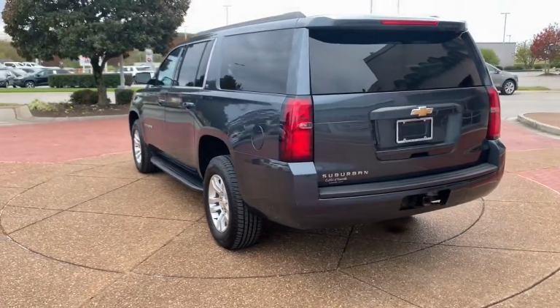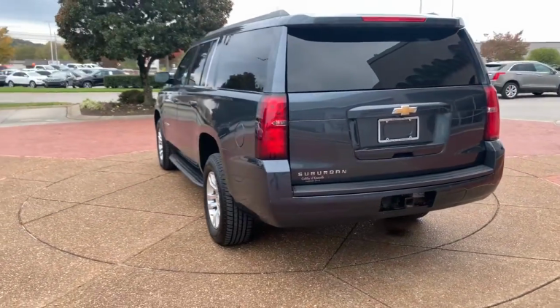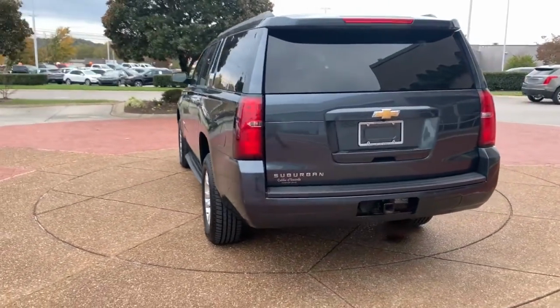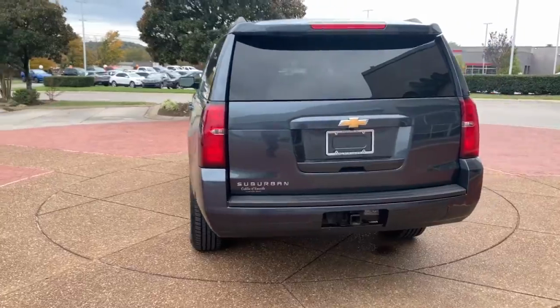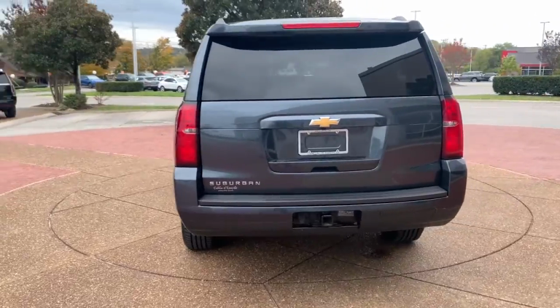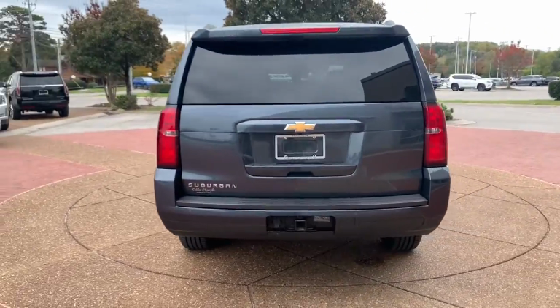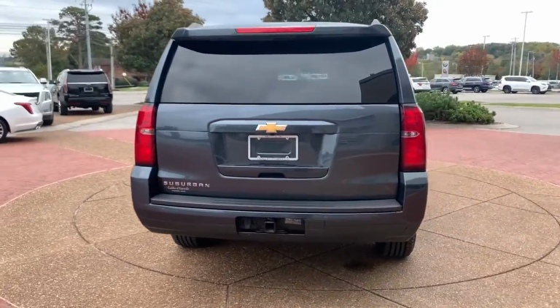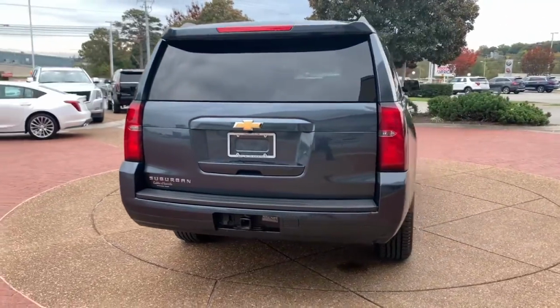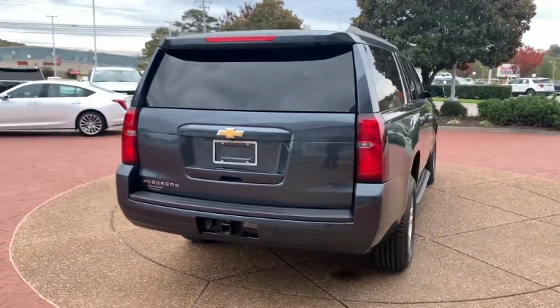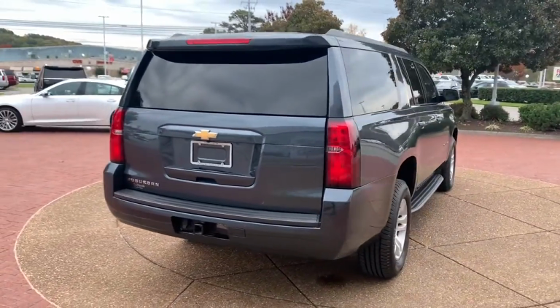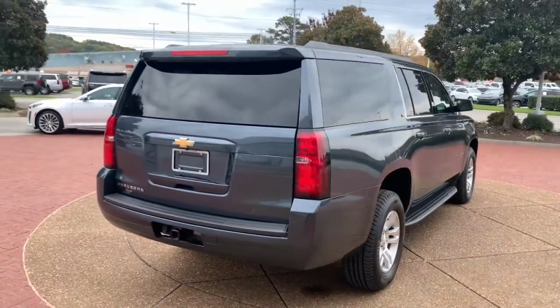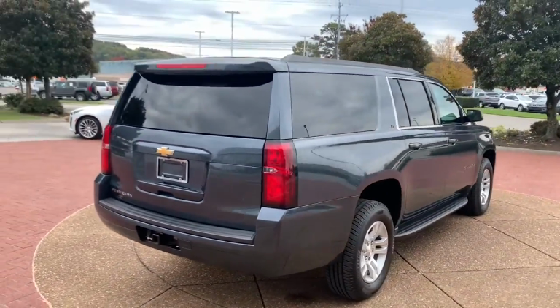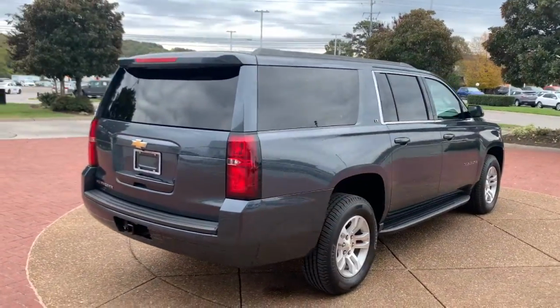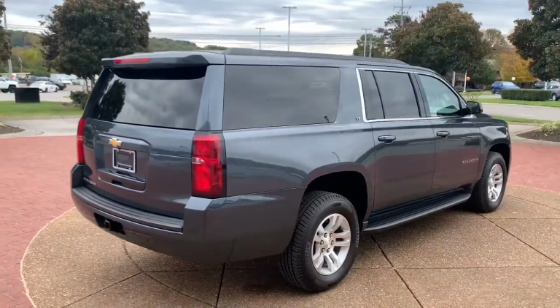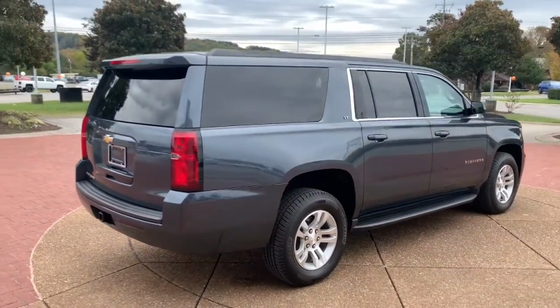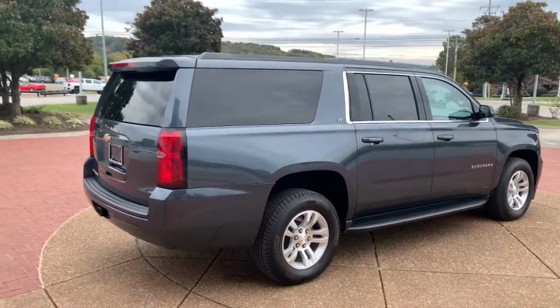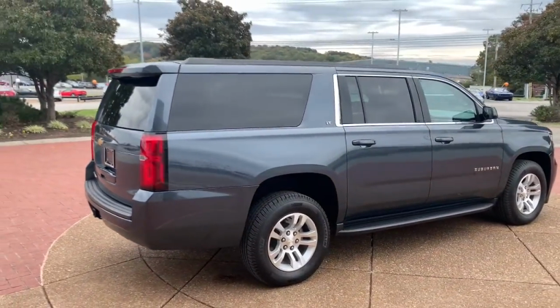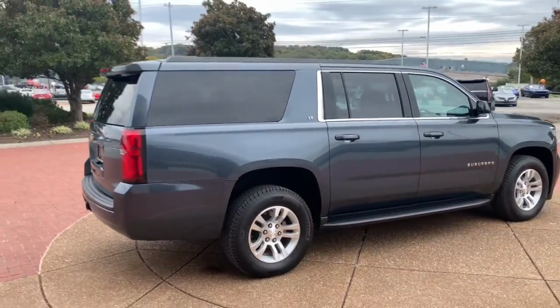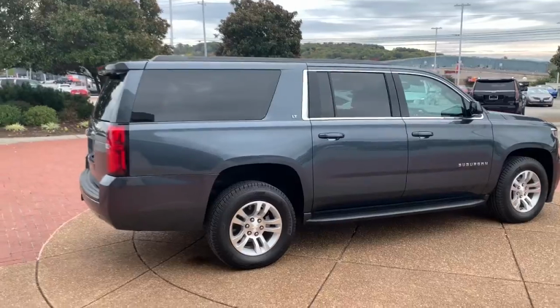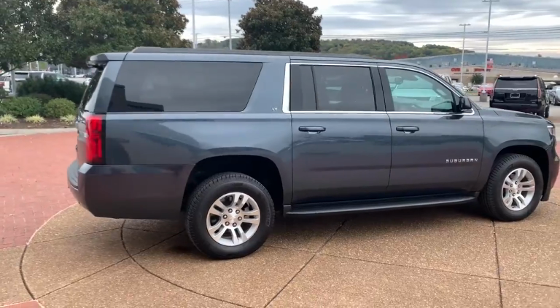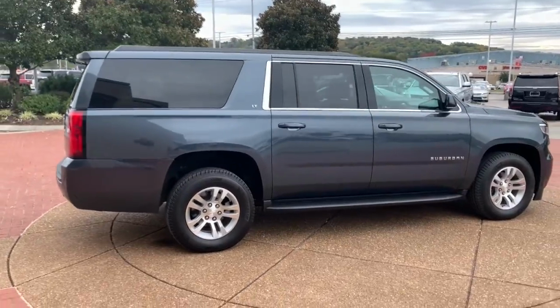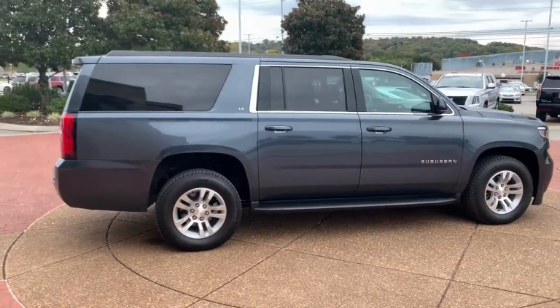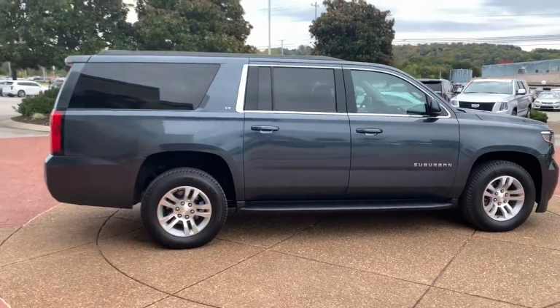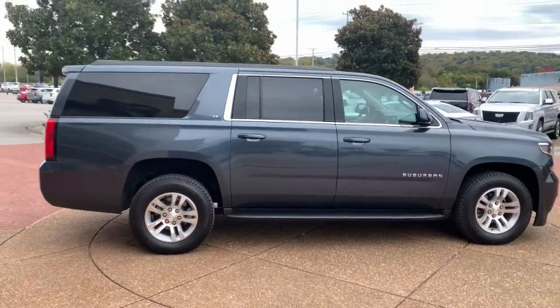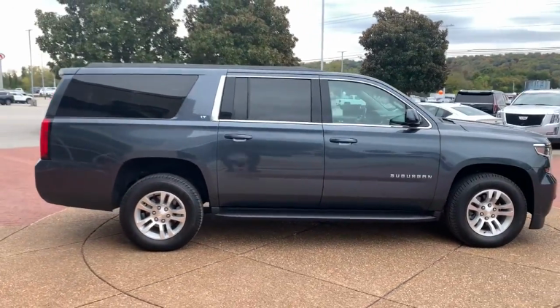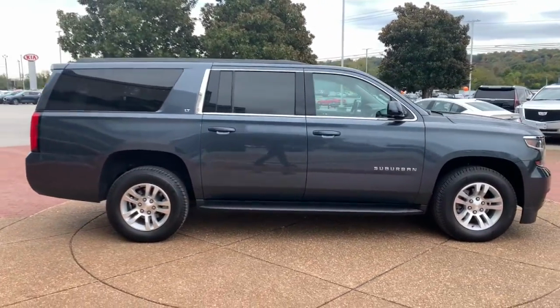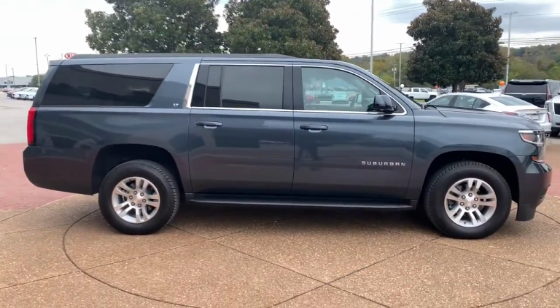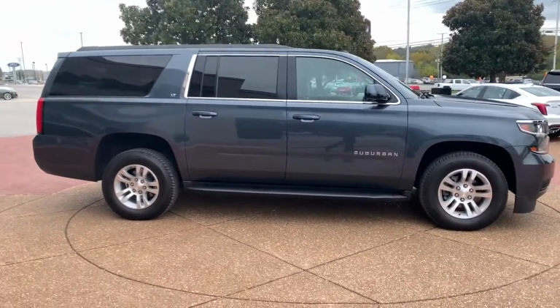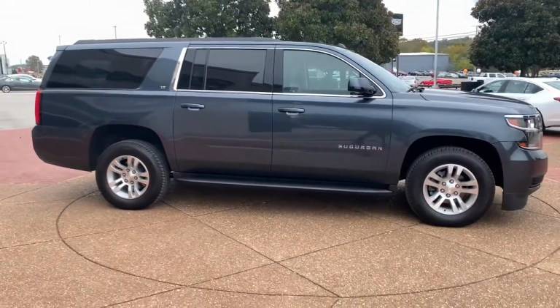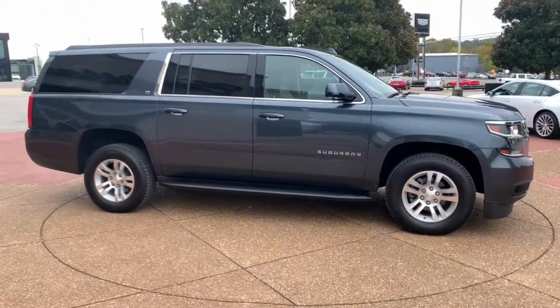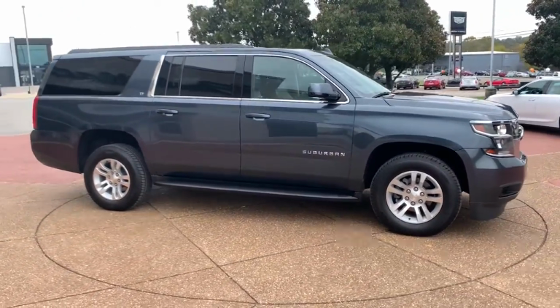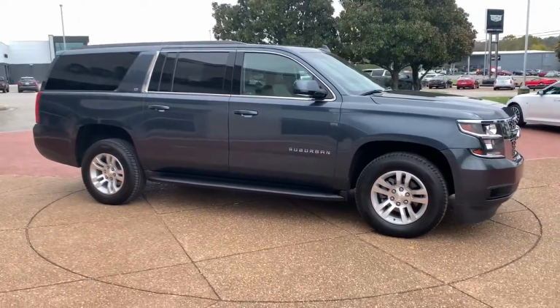The Suburban delivers the utility of a truck, as well as the refined comfort, technology, and safety features of a full-size luxury SUV. The following are some of this vehicle's highlighted options.